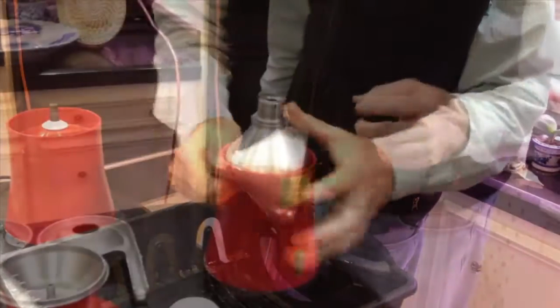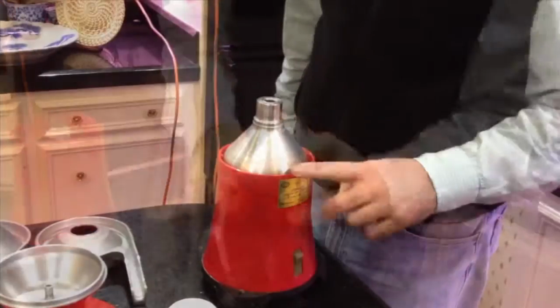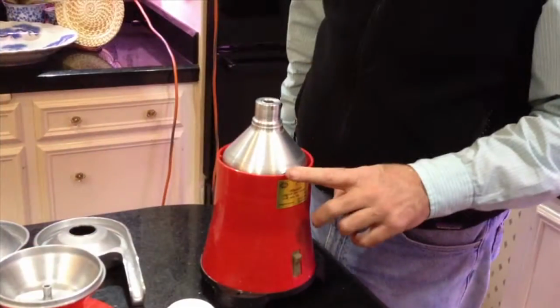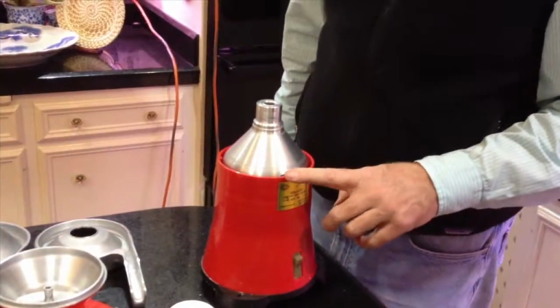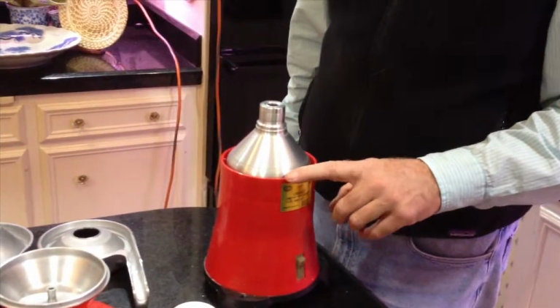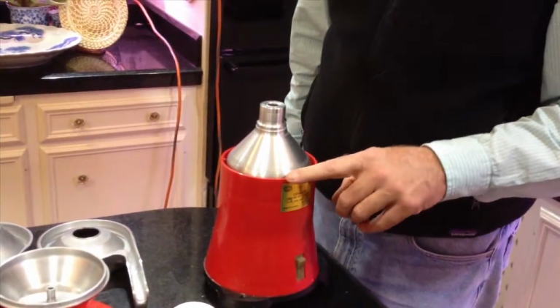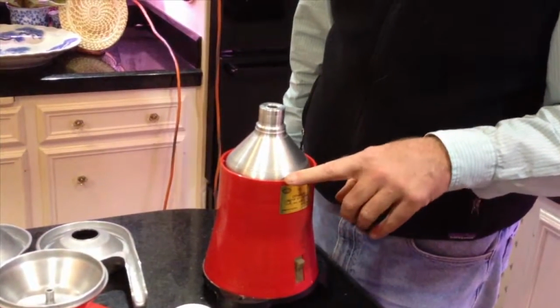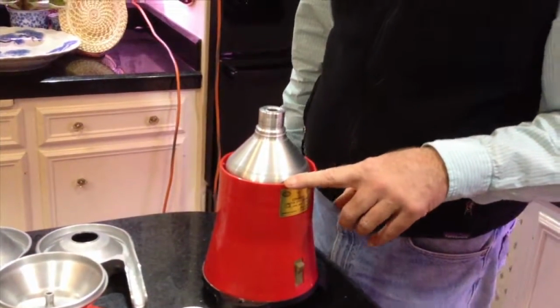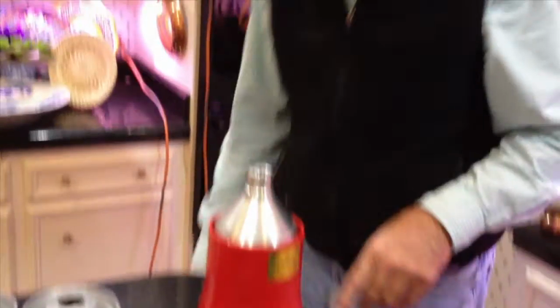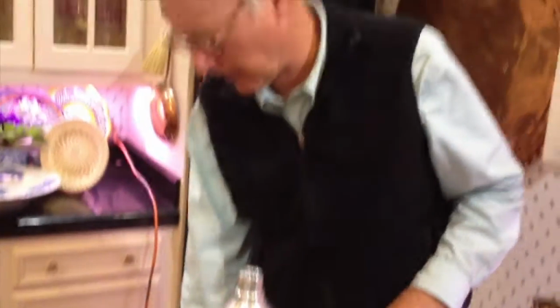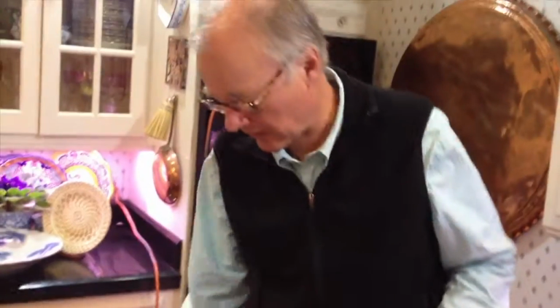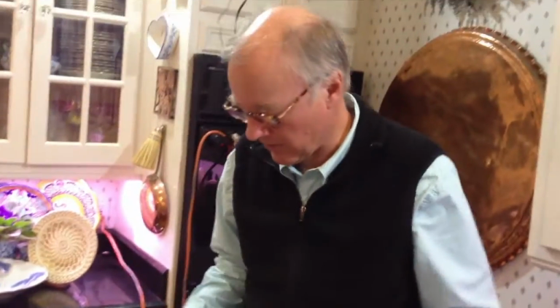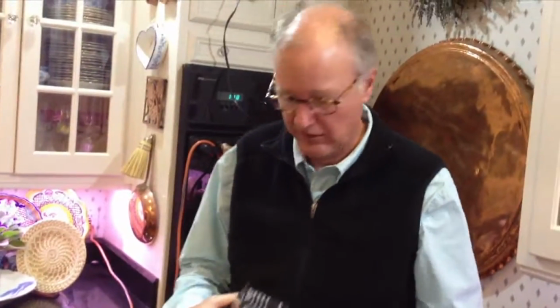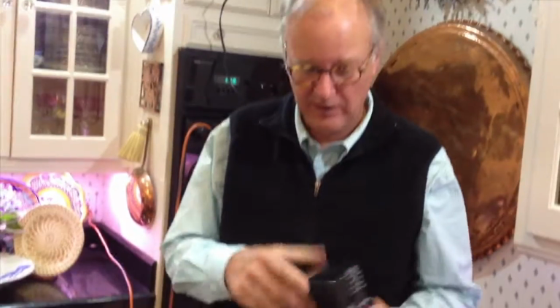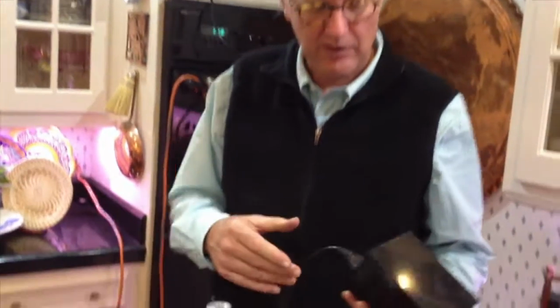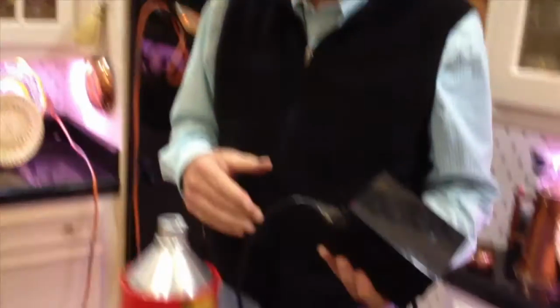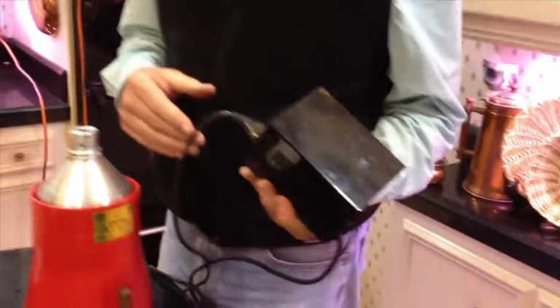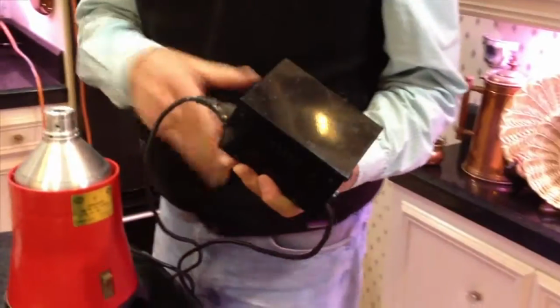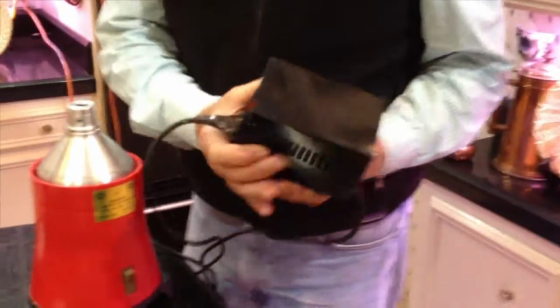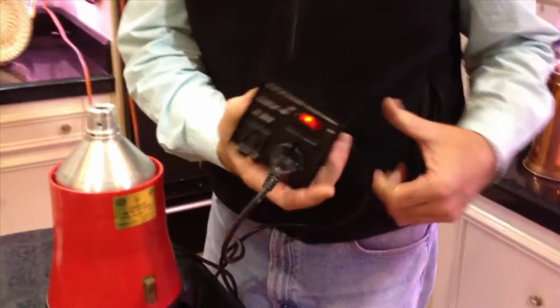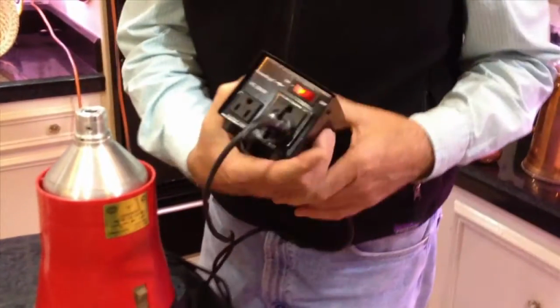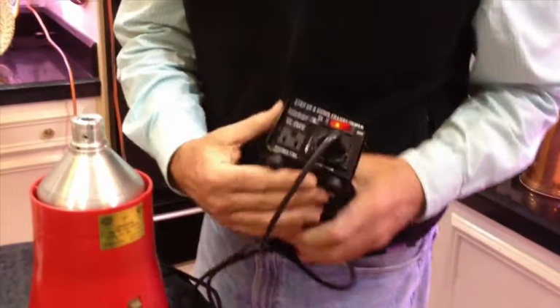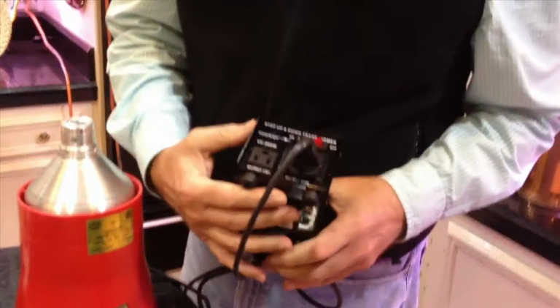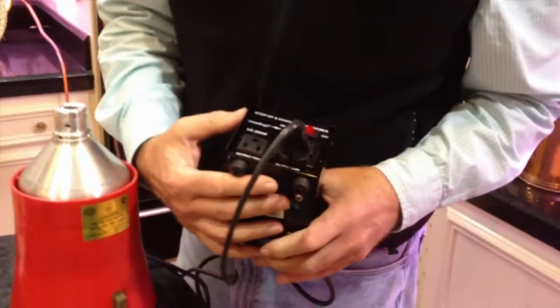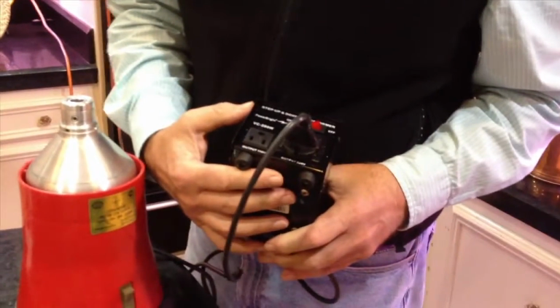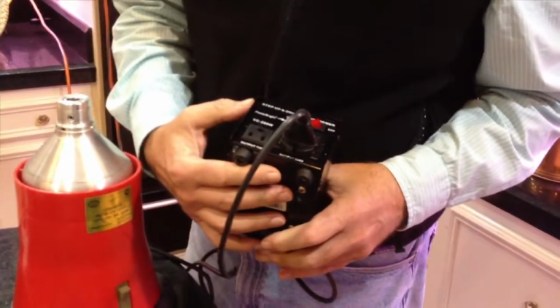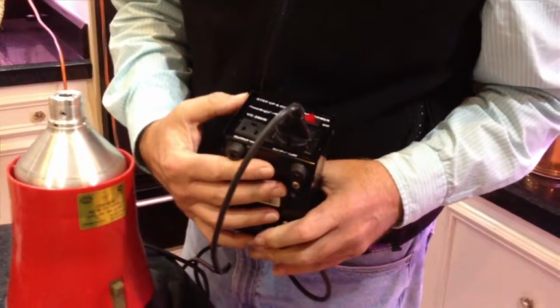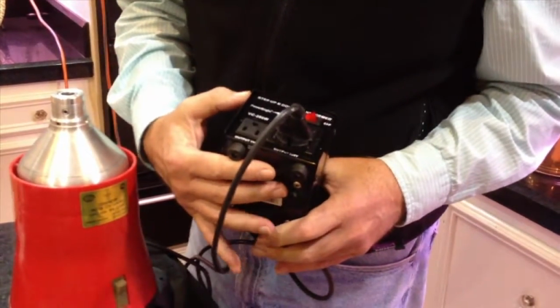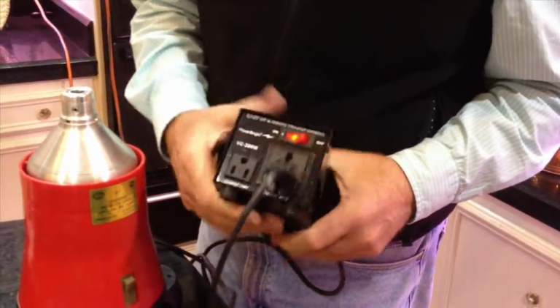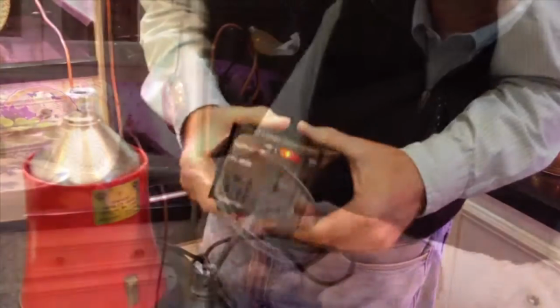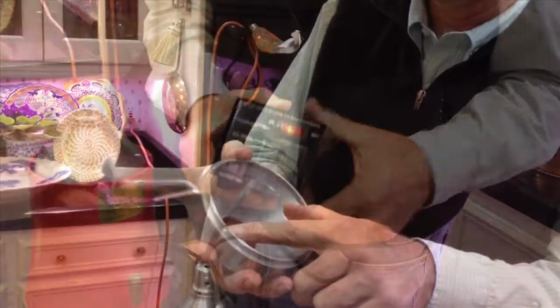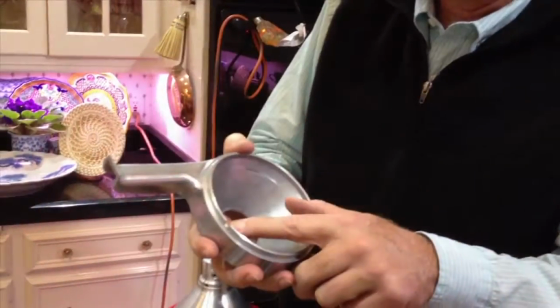This unit runs on European power, 220 volts, so you need to buy a transformer for US electric circuits. We had to raise the unit to make it work with the containers that we have.